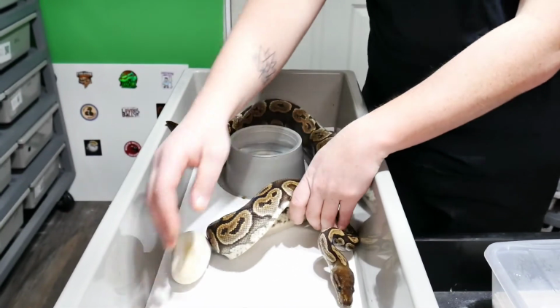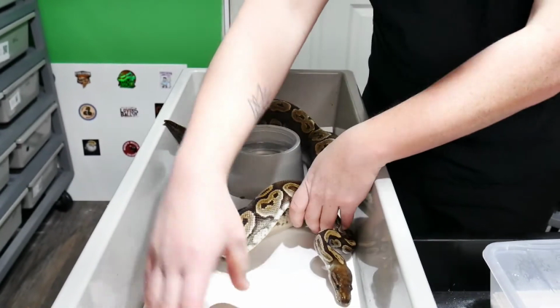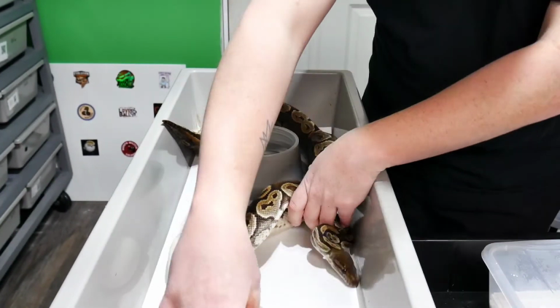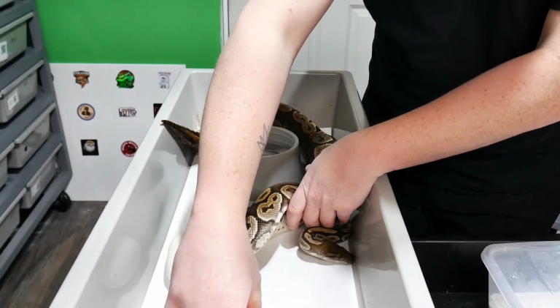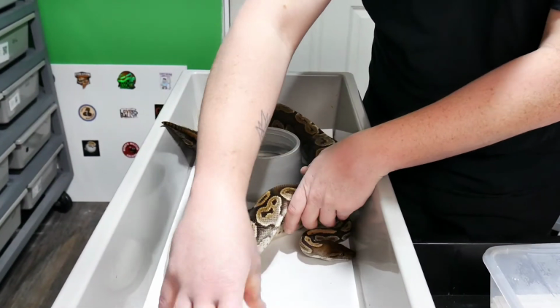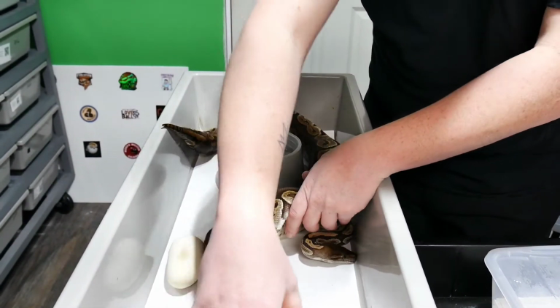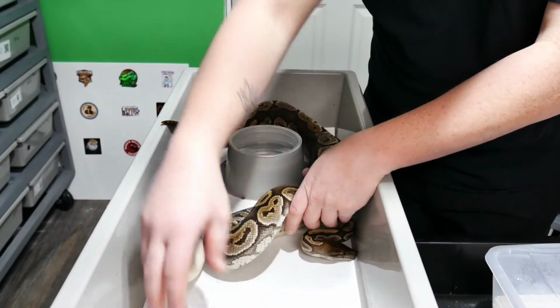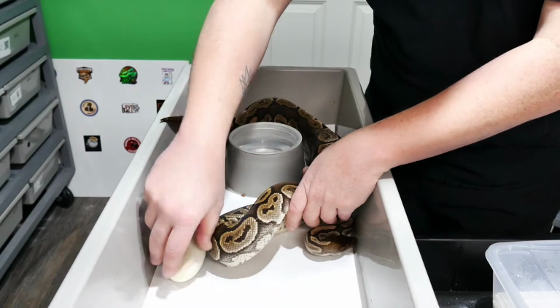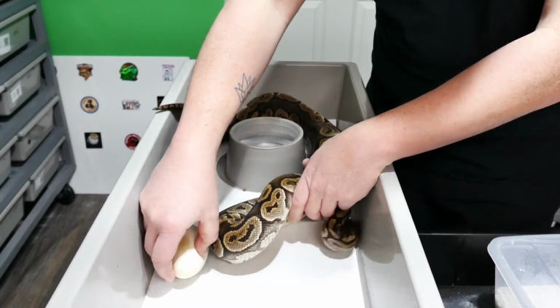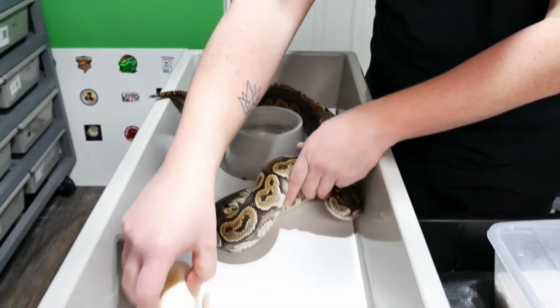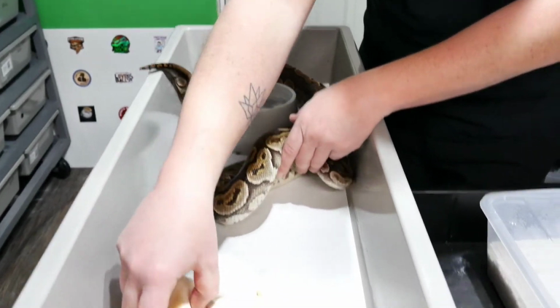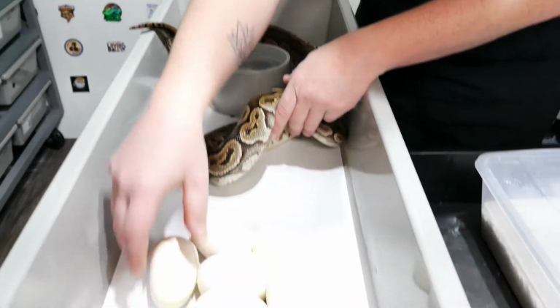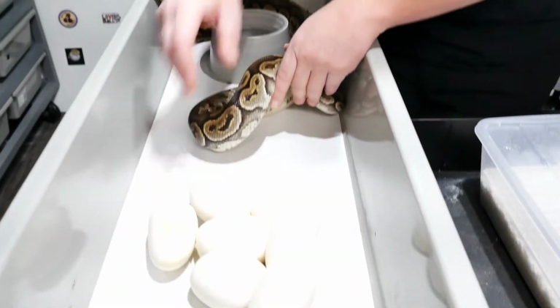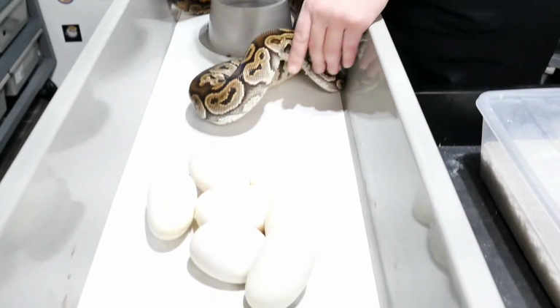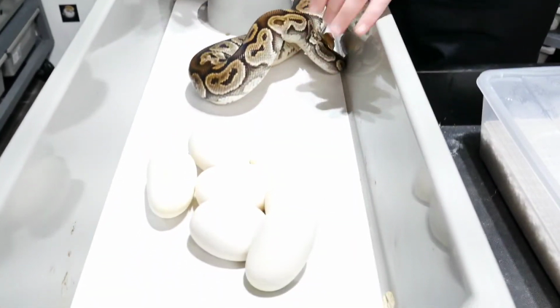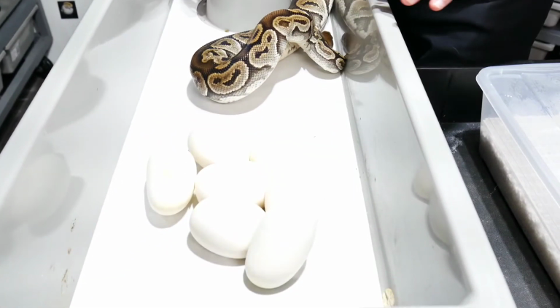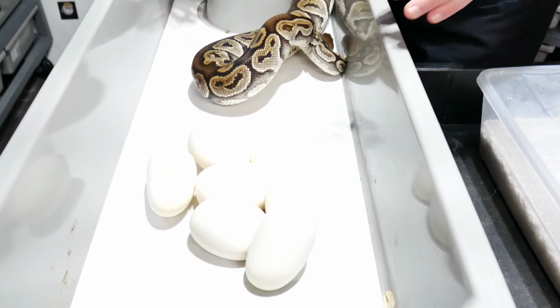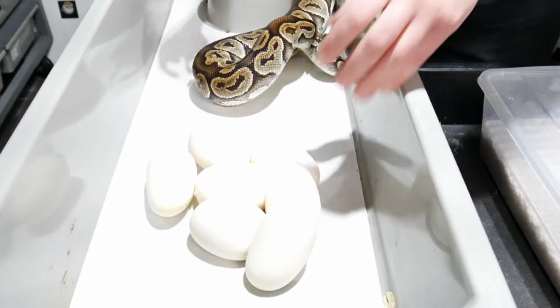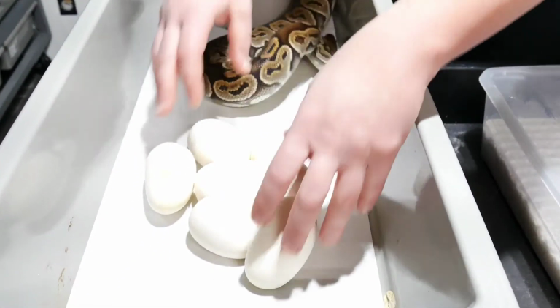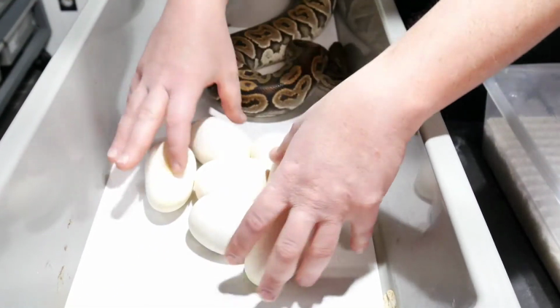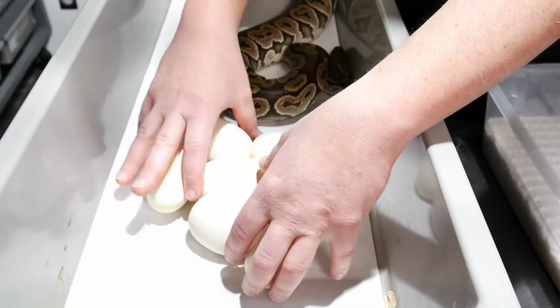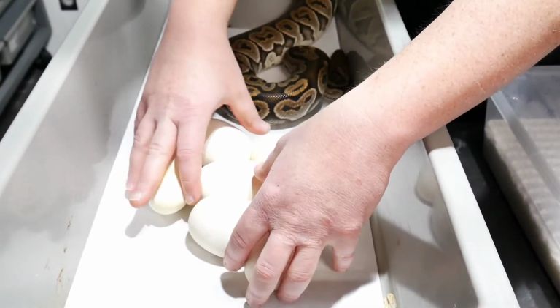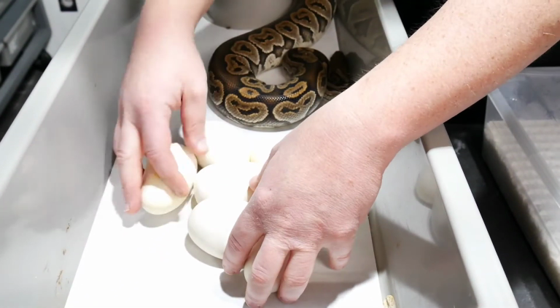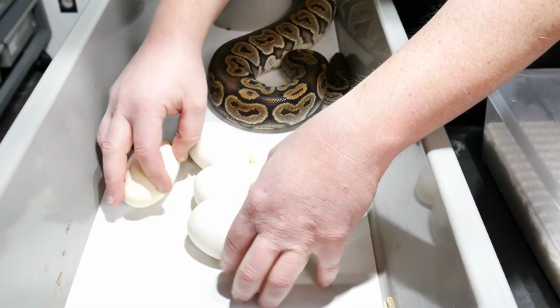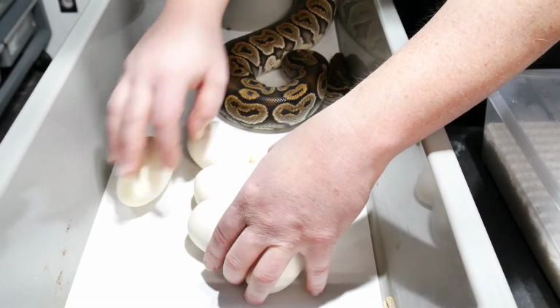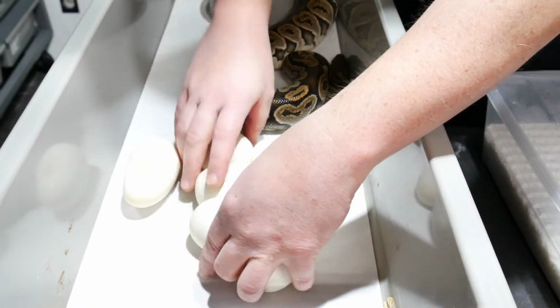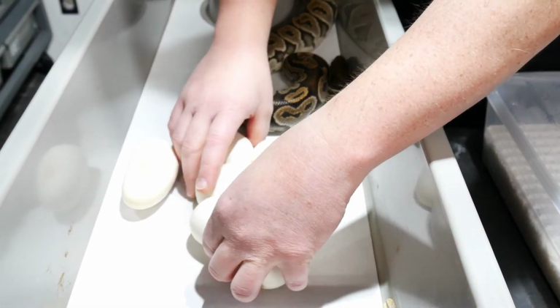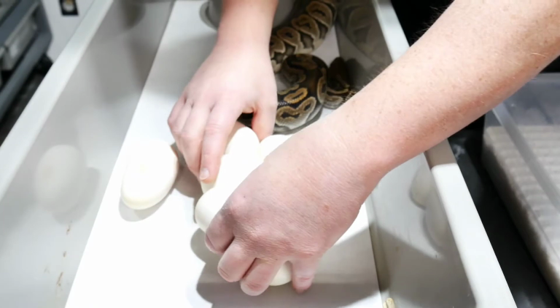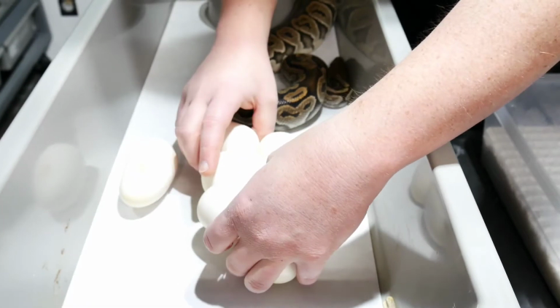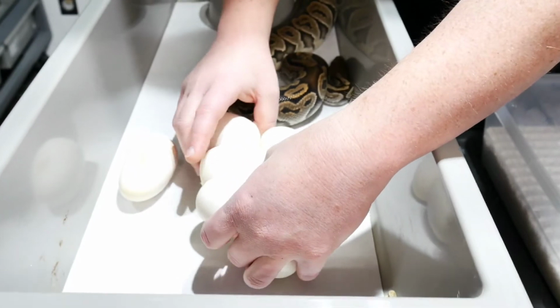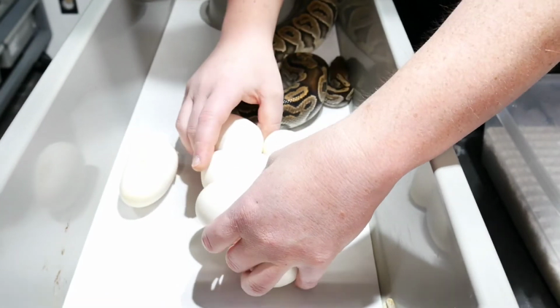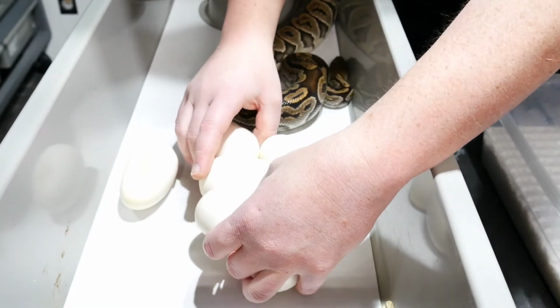Yeah, look at that - three, six, seven eggs. I believe that is three clutches in a row, all three have been seven eggs.